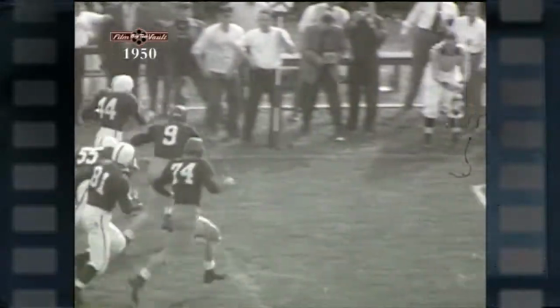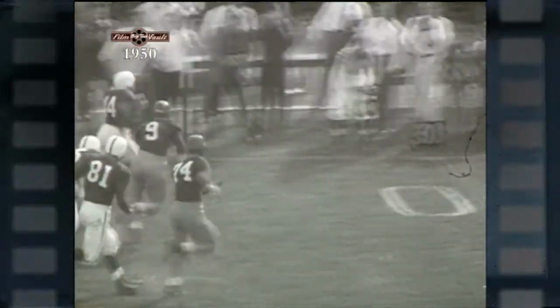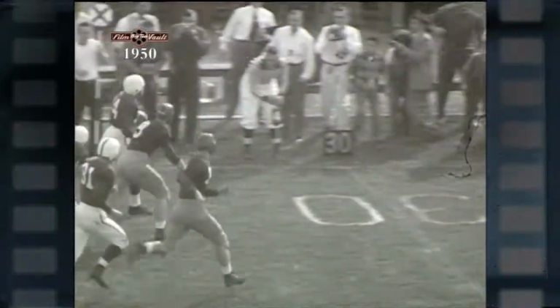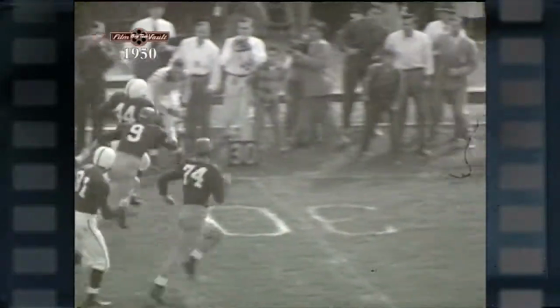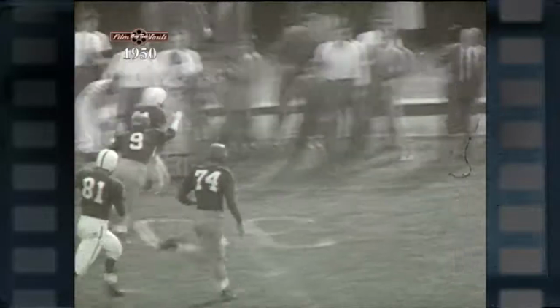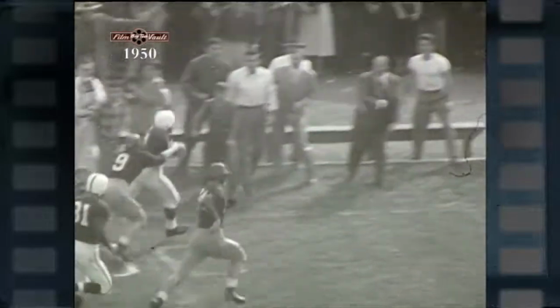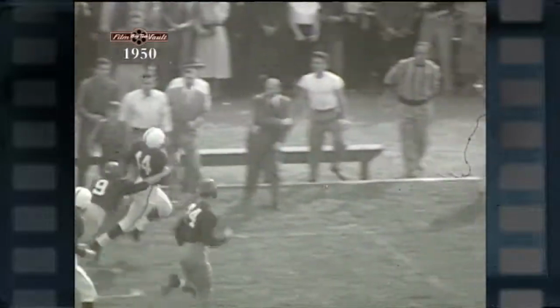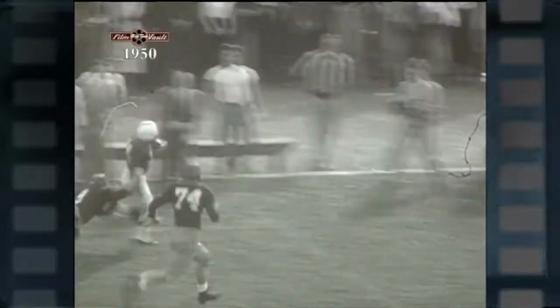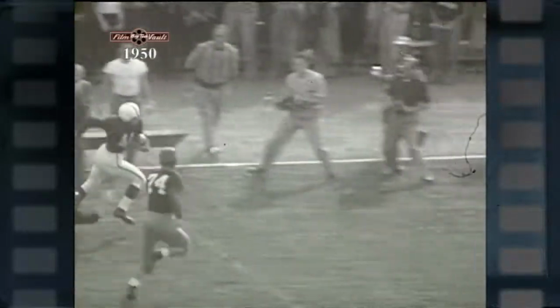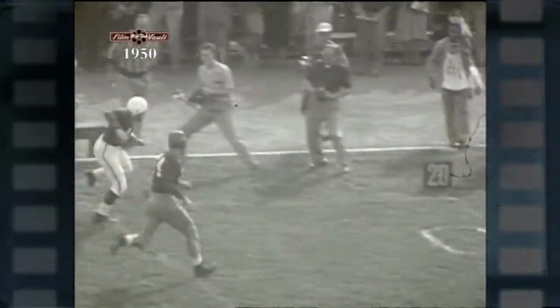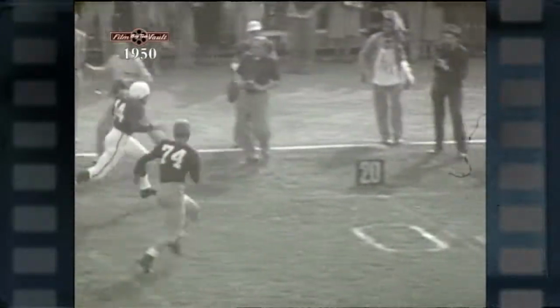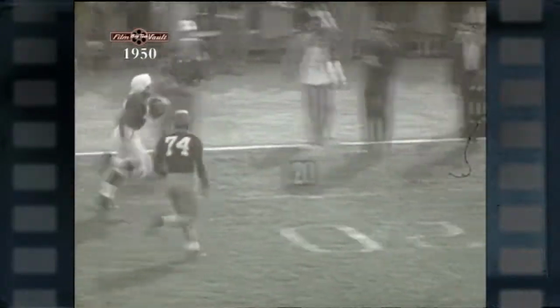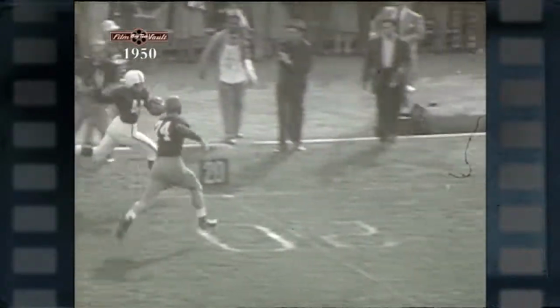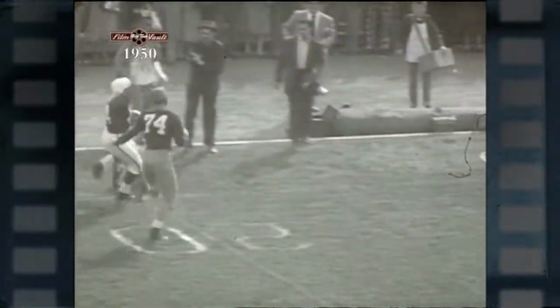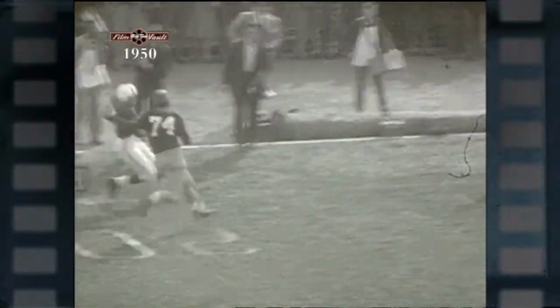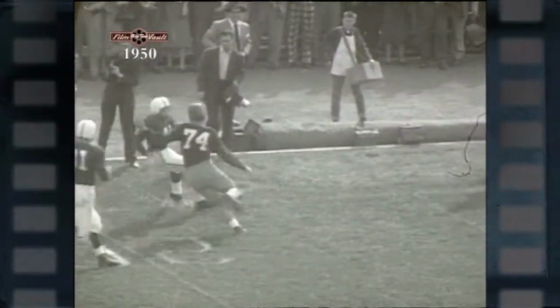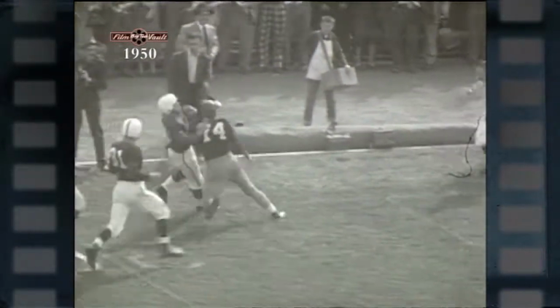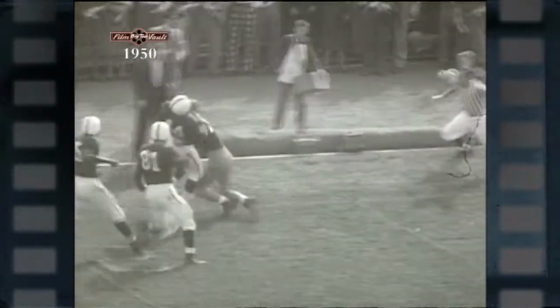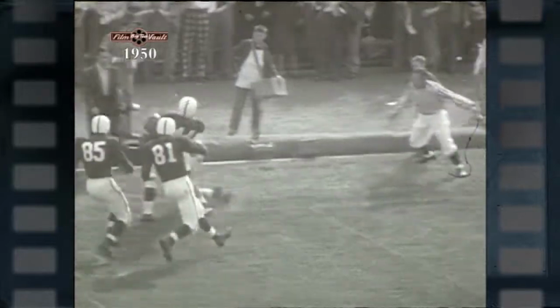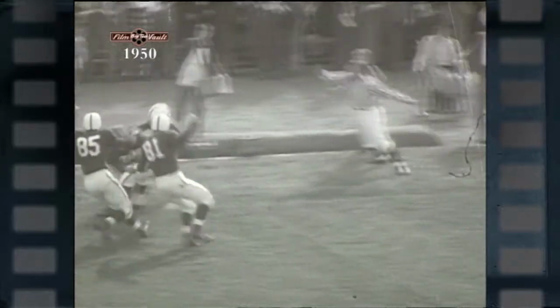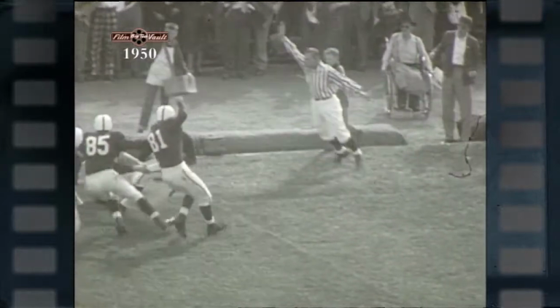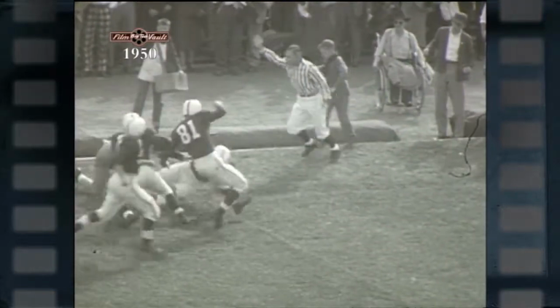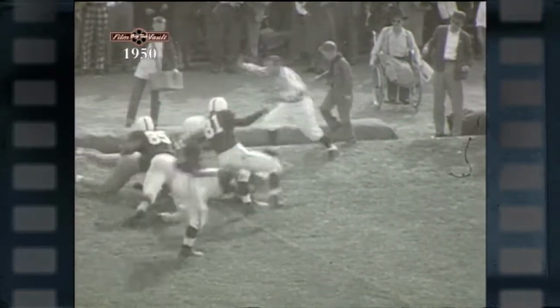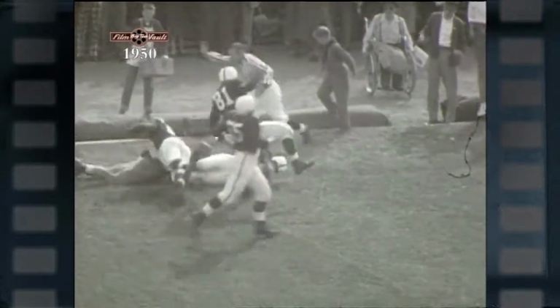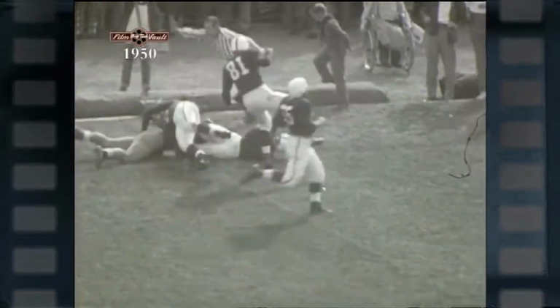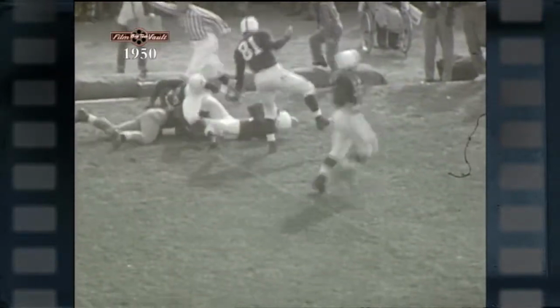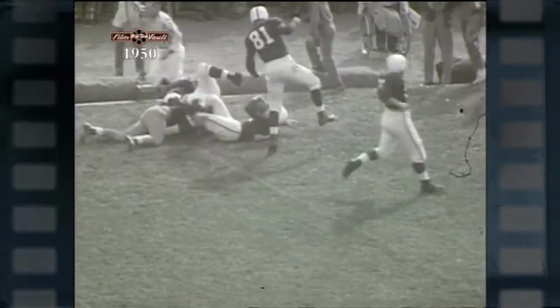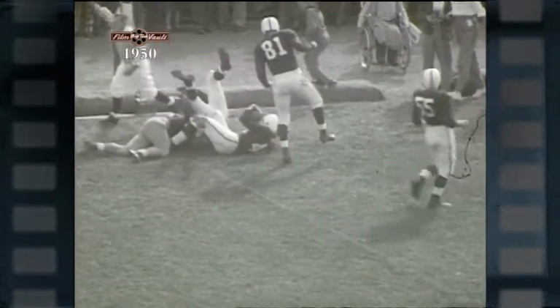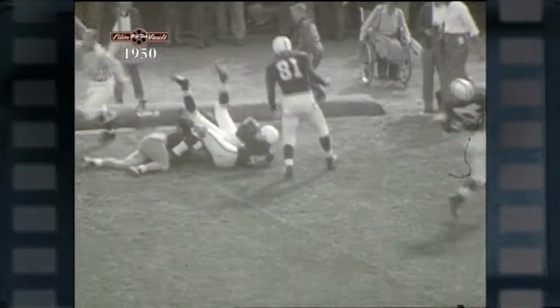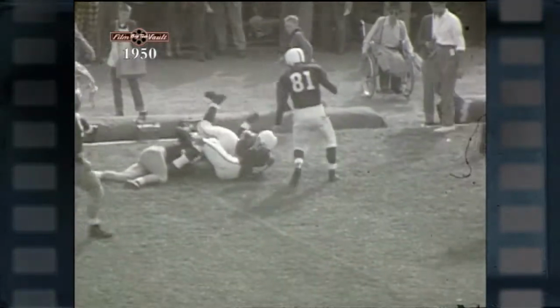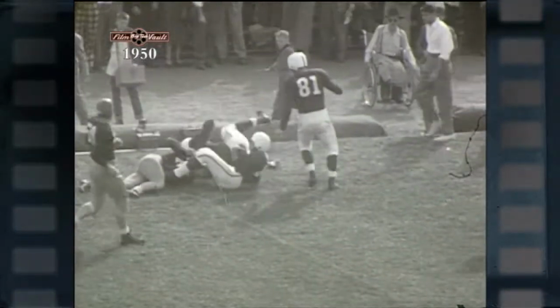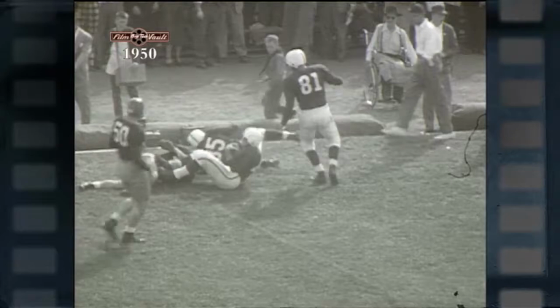But the great Irish quarterback fends off the blocker, gets one hand on Gedman's sleeve — enough to slow him up so he can be knocked out of bounds on the Irish 19-yard line. A run back of that punt by Gene Gedman of 61 yards.